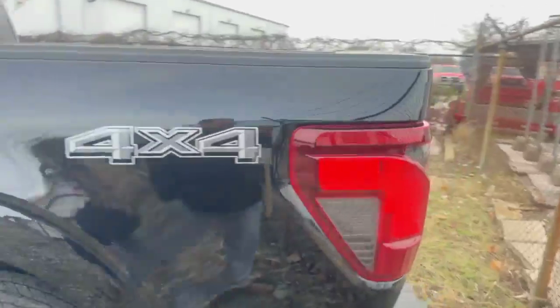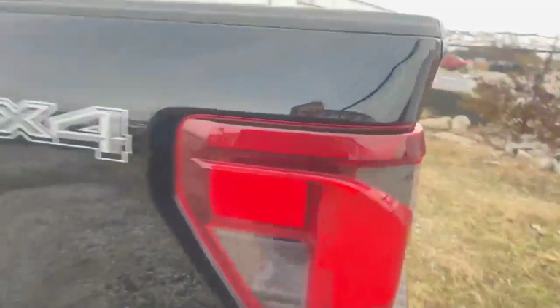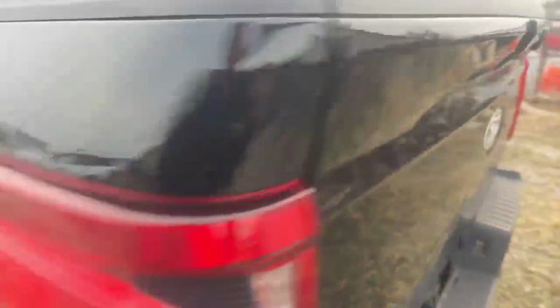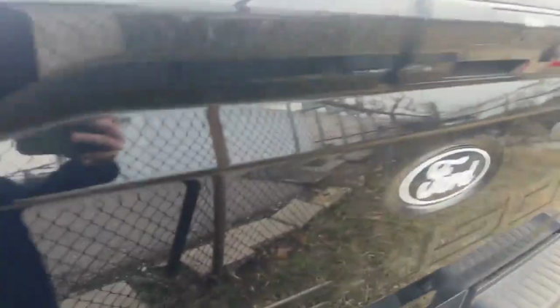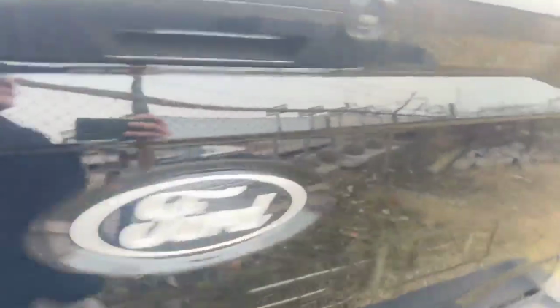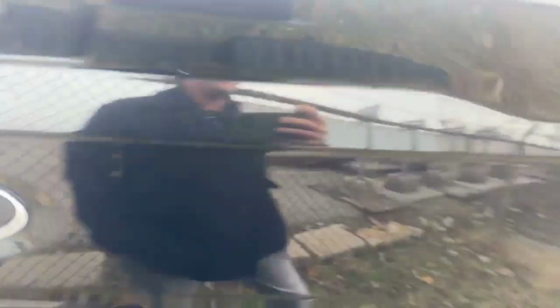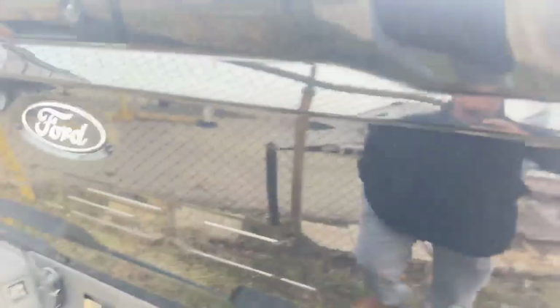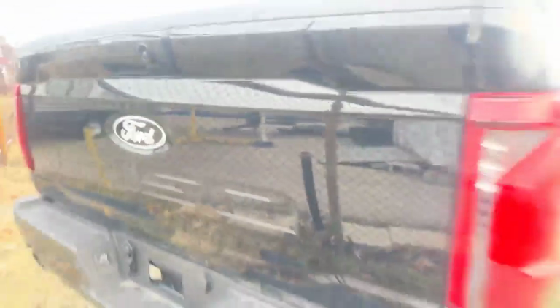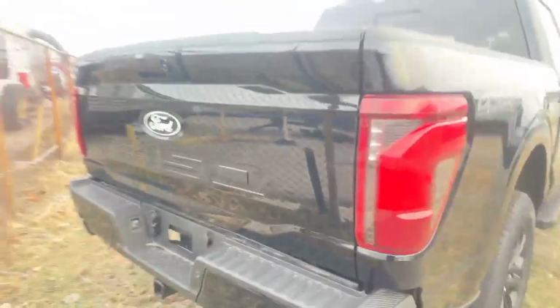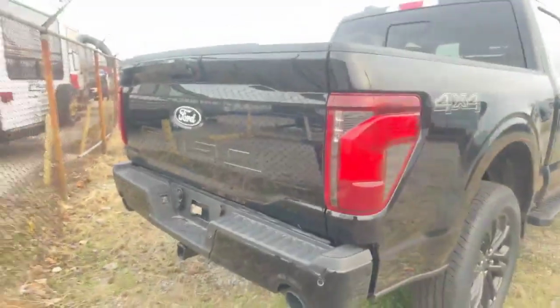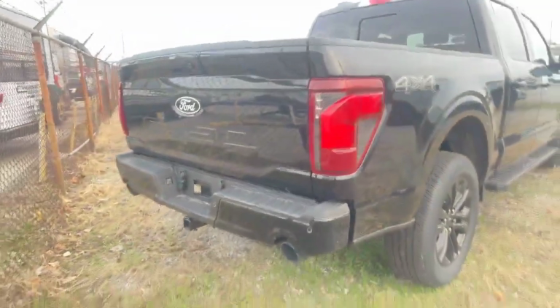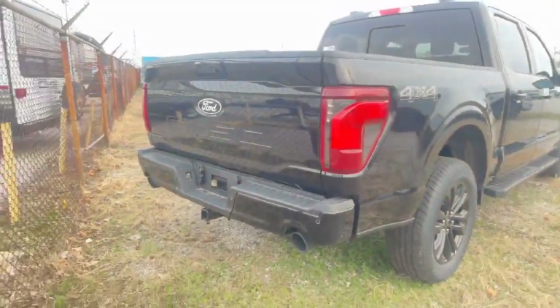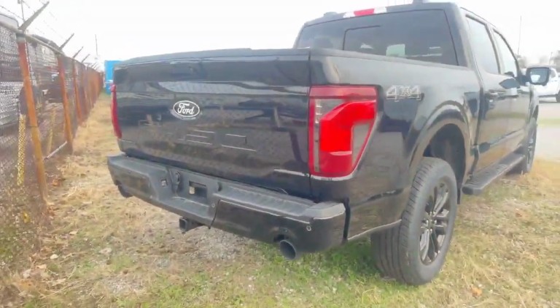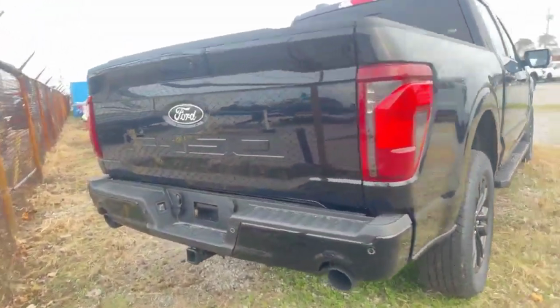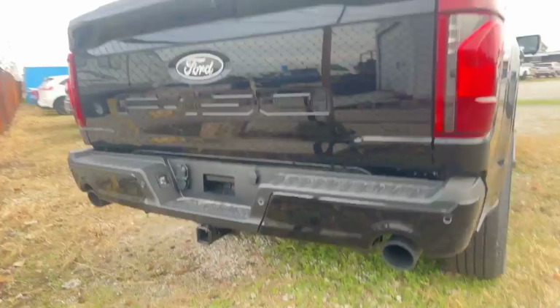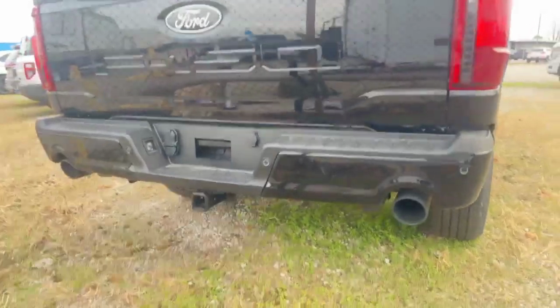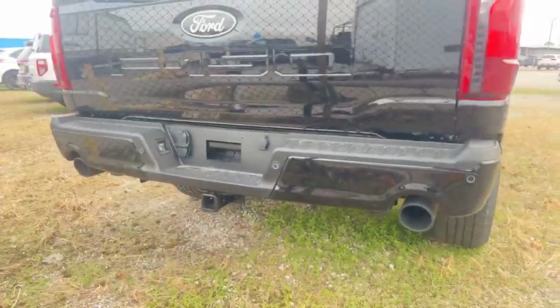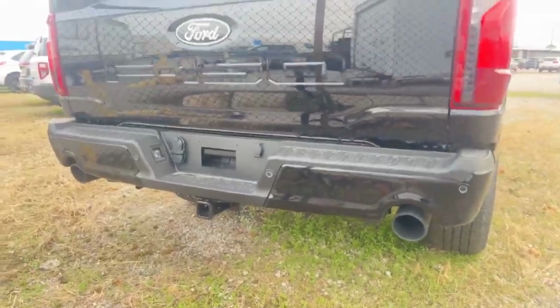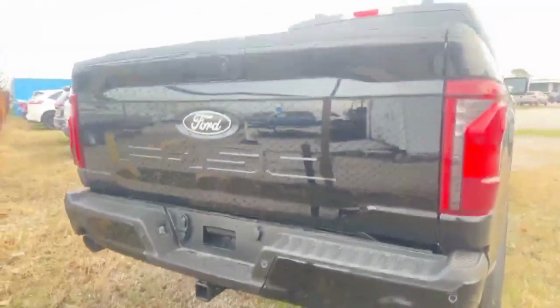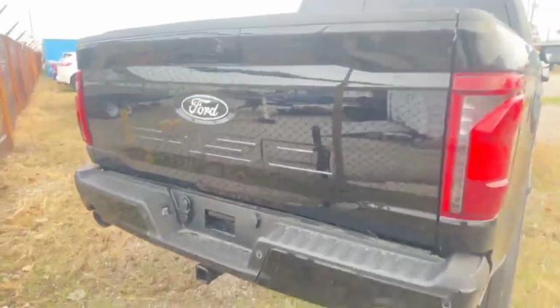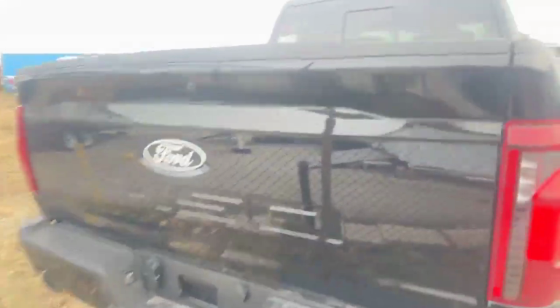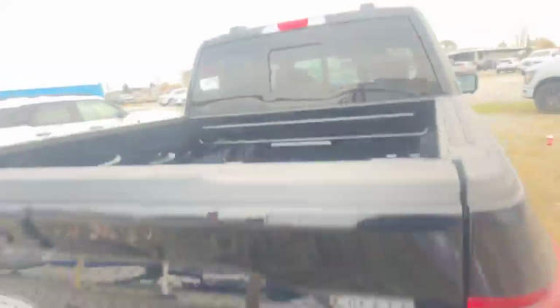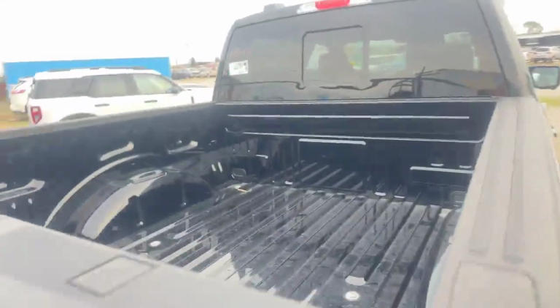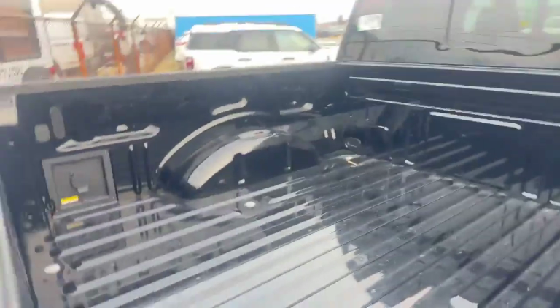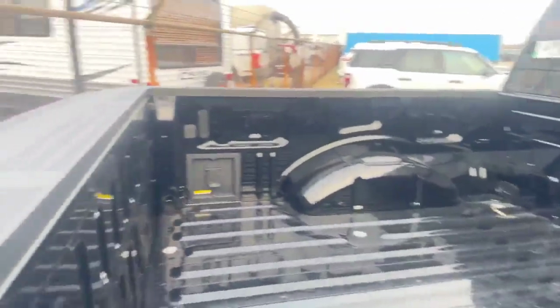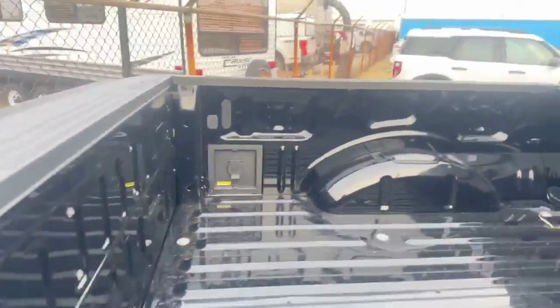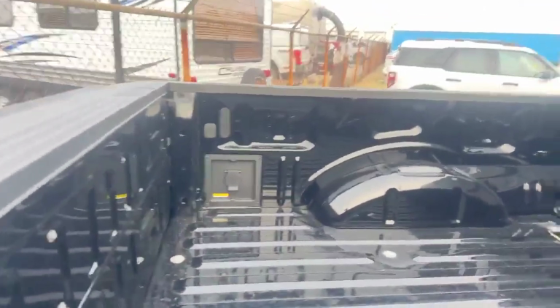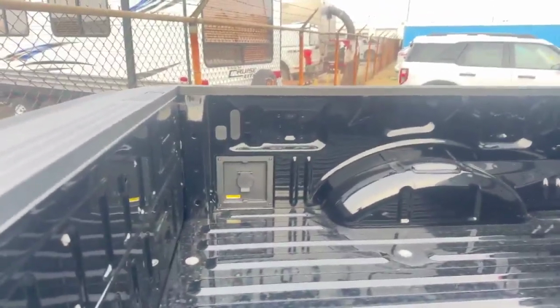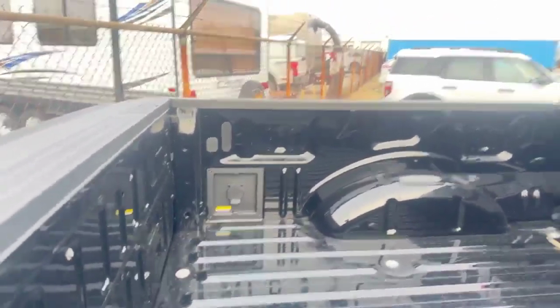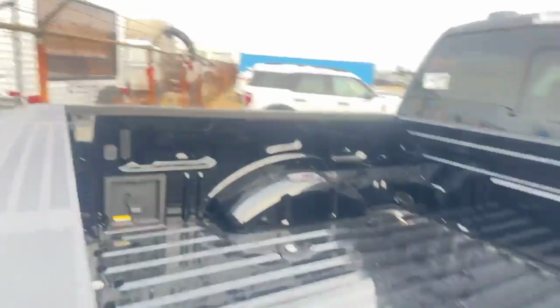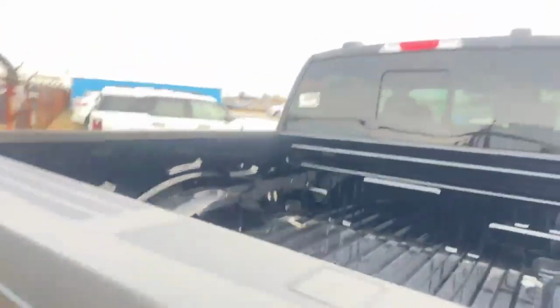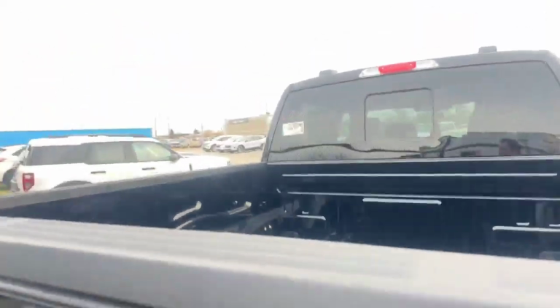On the rear you've got the new updated tail lamps, and up front those updated front lights as well. And you've got the dual exhaust here. You still have the option for the box liner and there is a plug in the back.